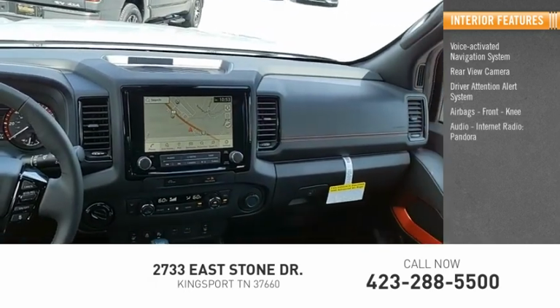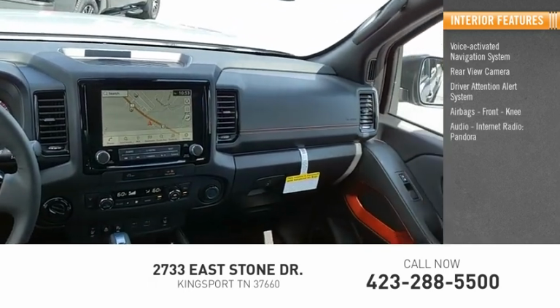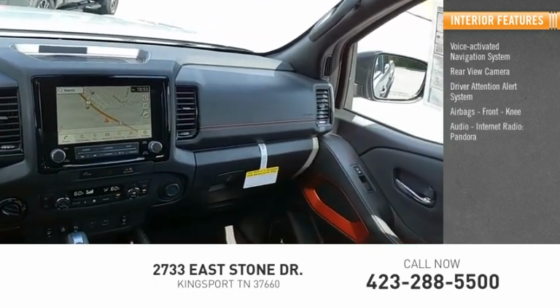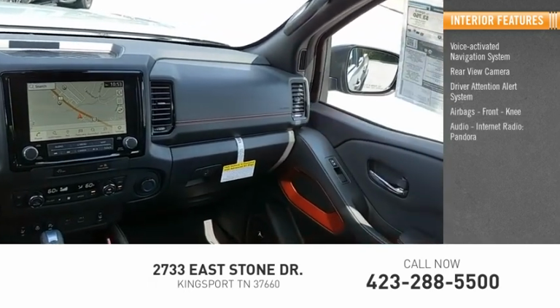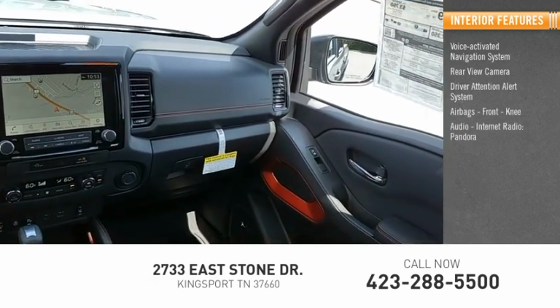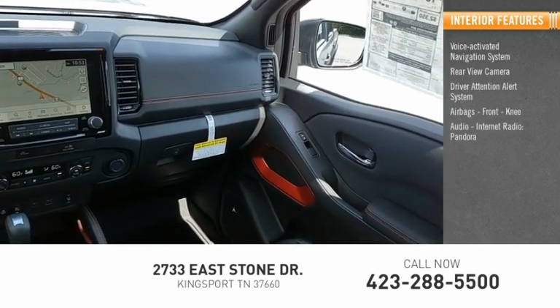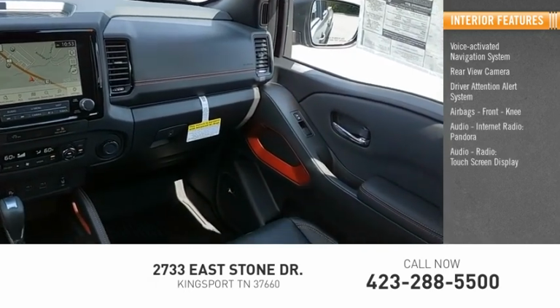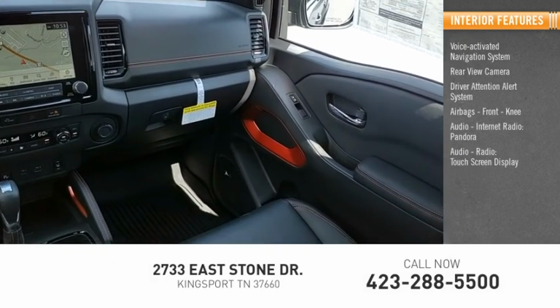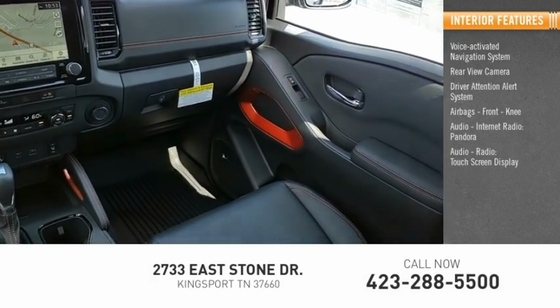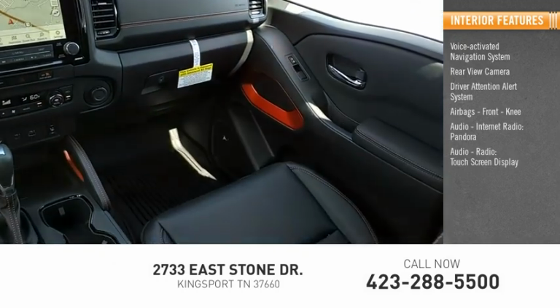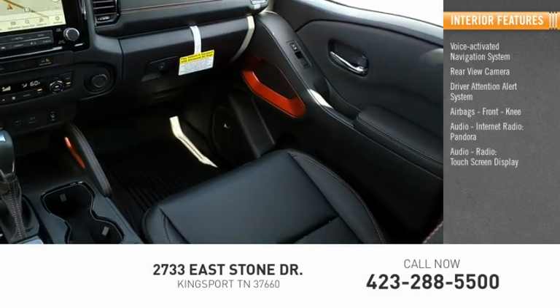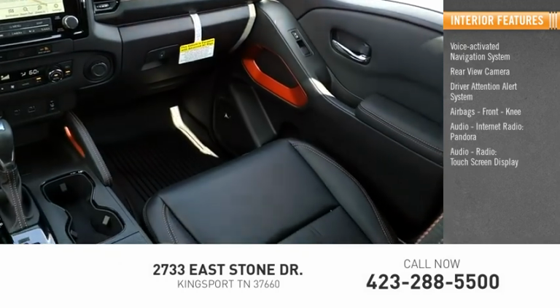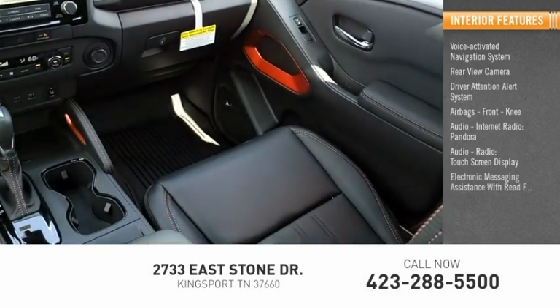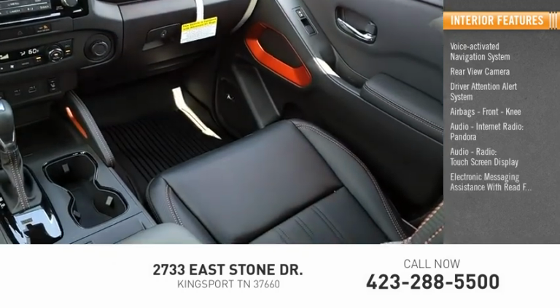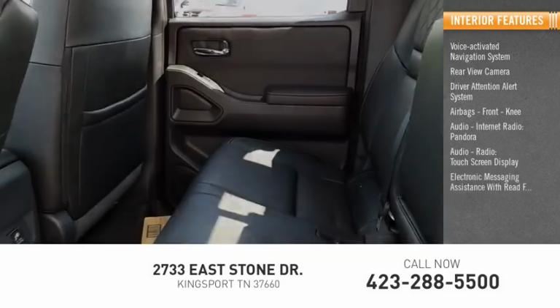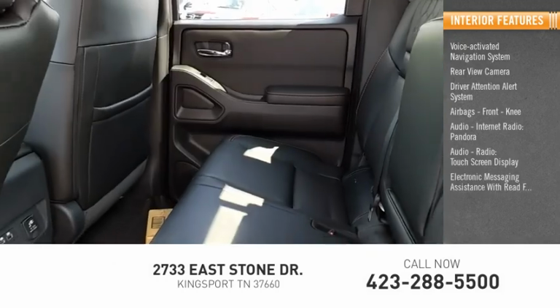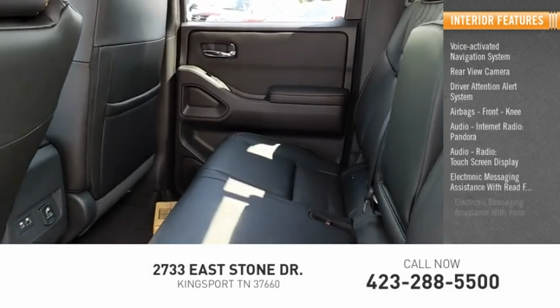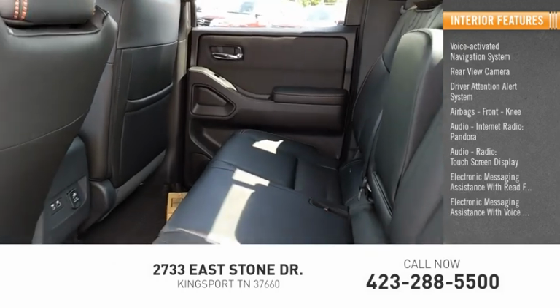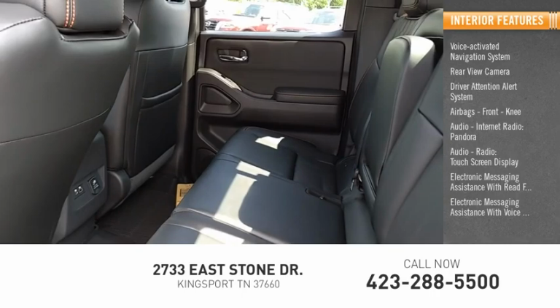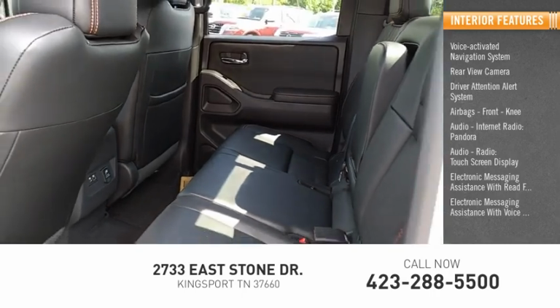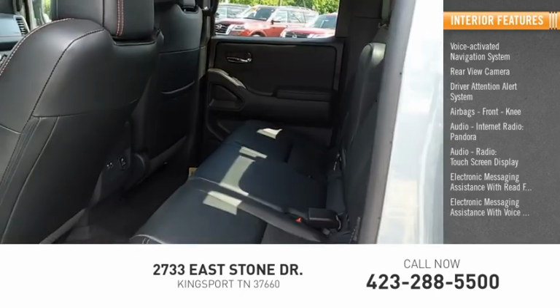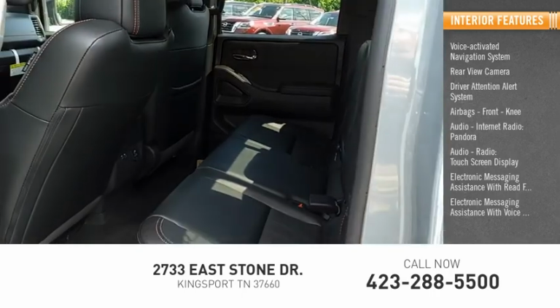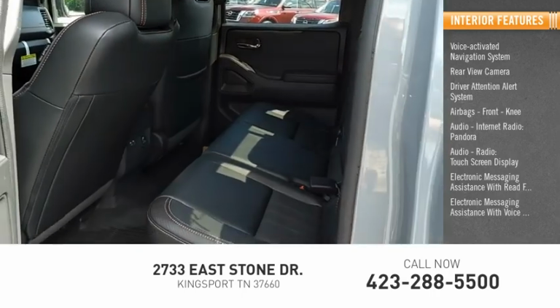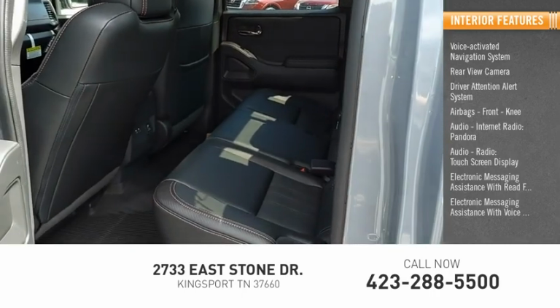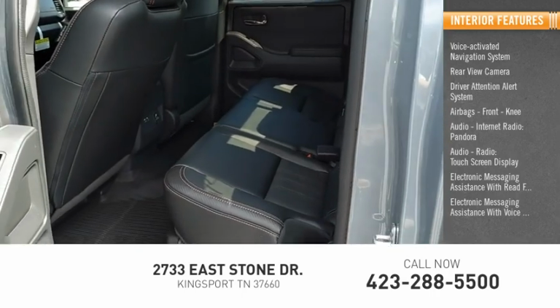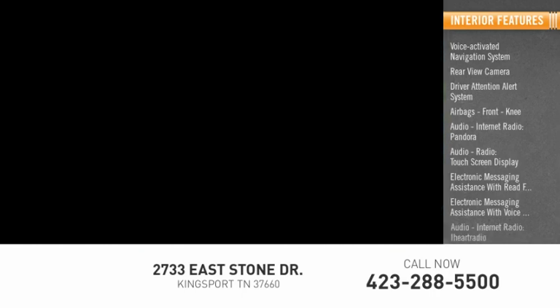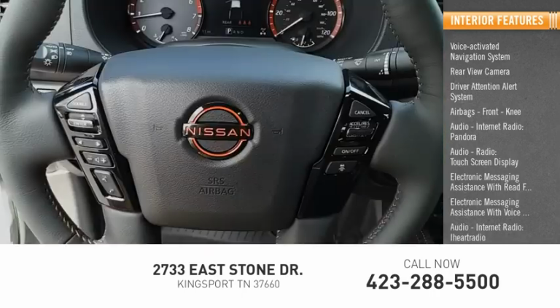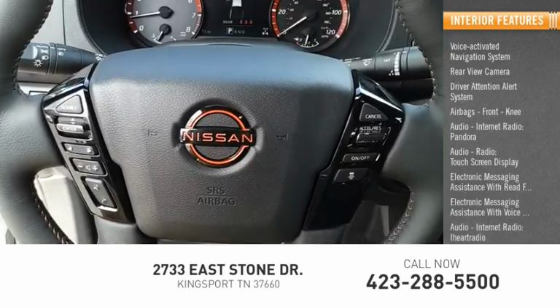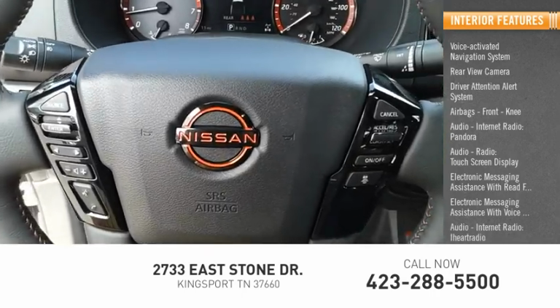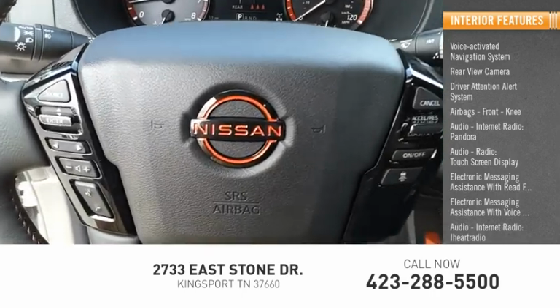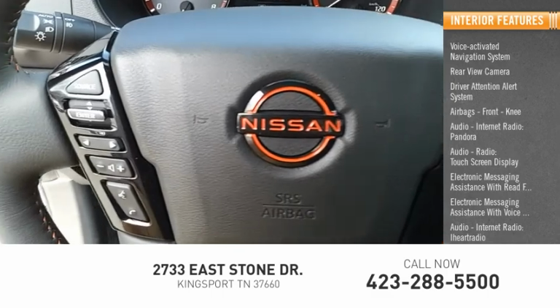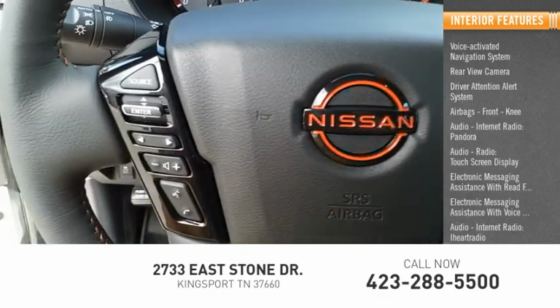Audio: internet radio, Pandora, audio radio, touchscreen display, electronic messaging assistance with read function, electronic messaging assistance with voice recognition, audio internet radio, iHeart Radio, Nissan Connect.